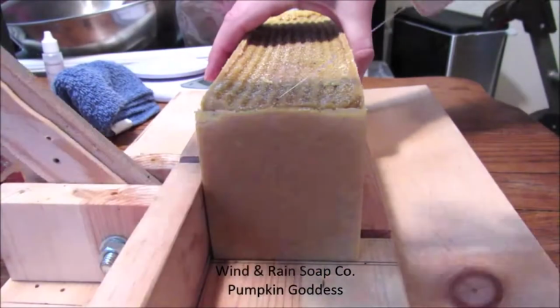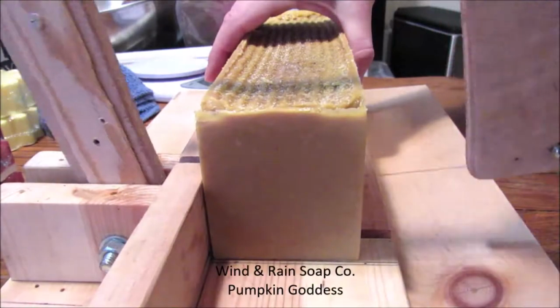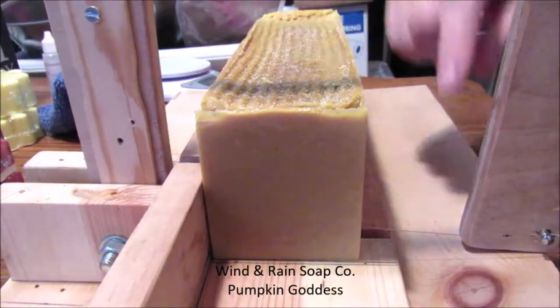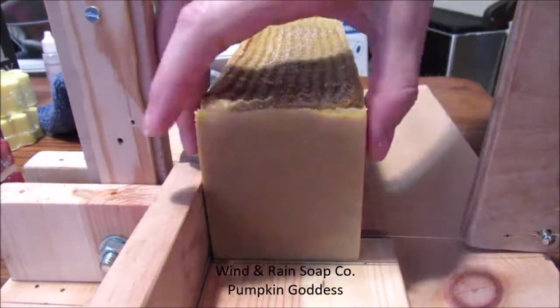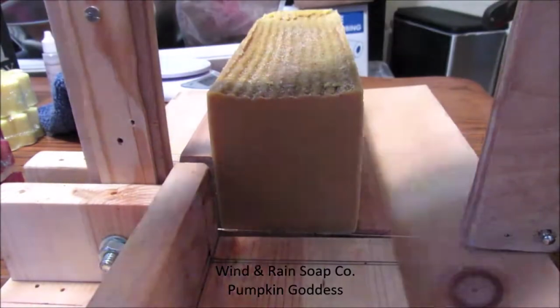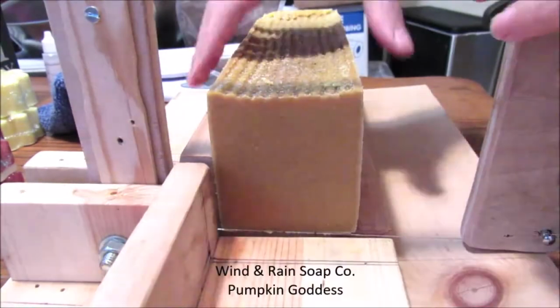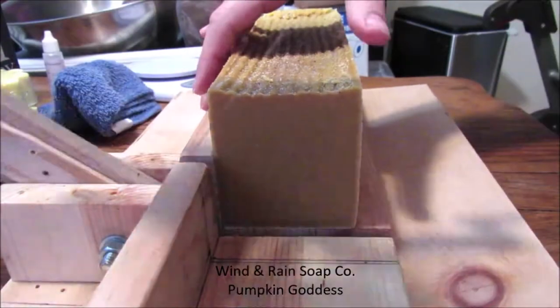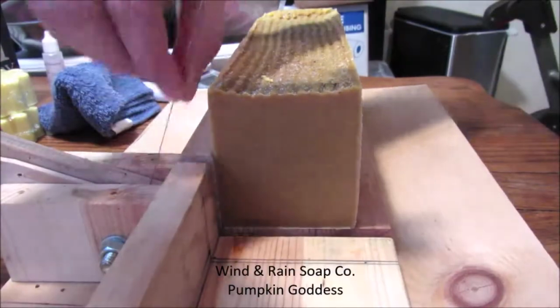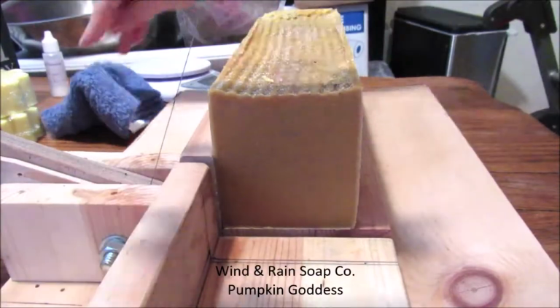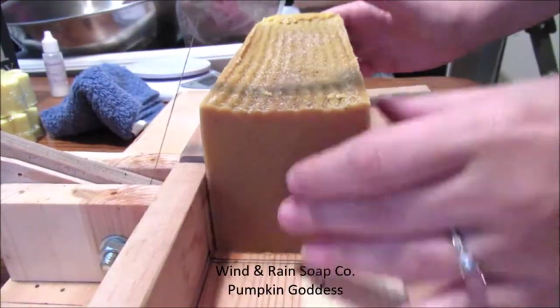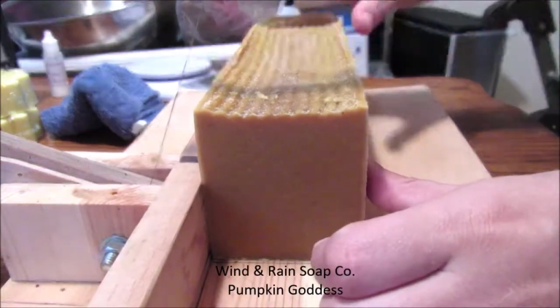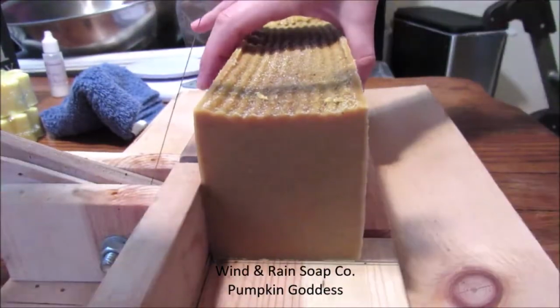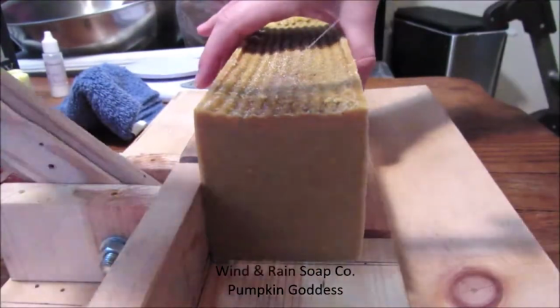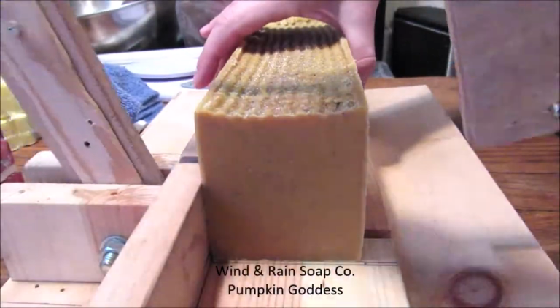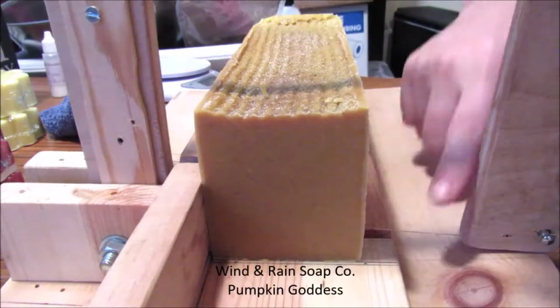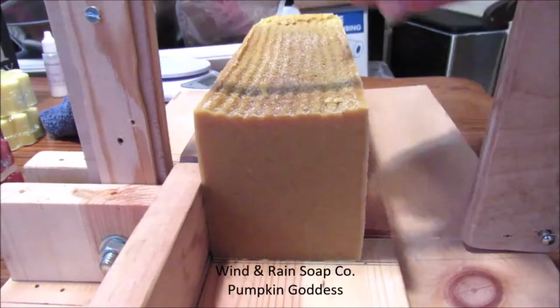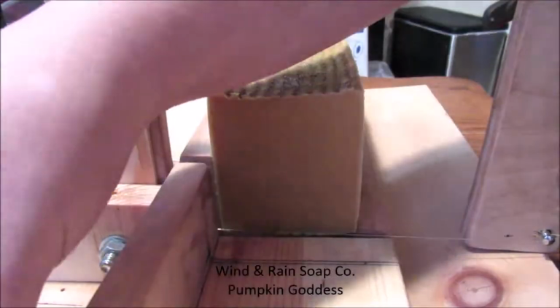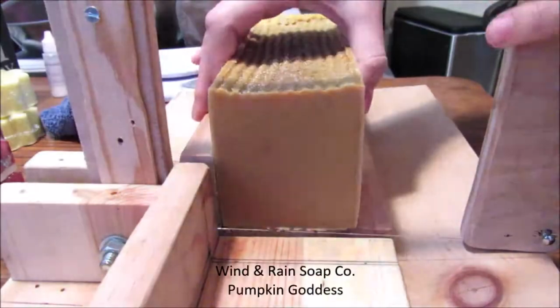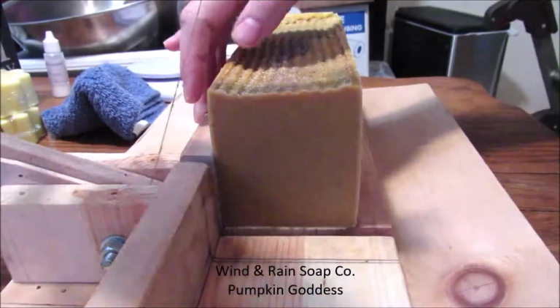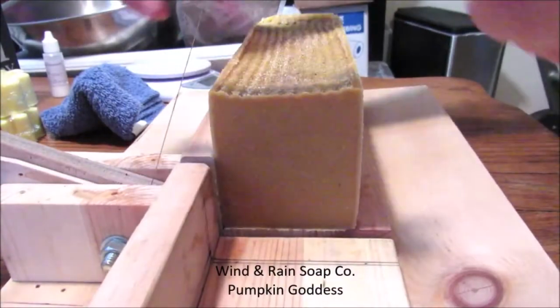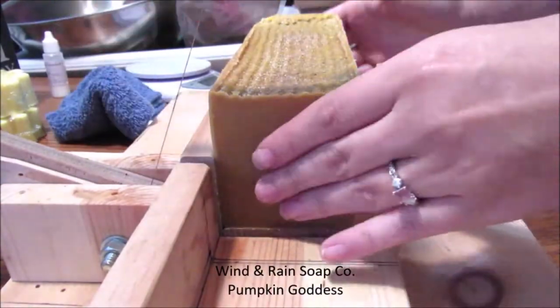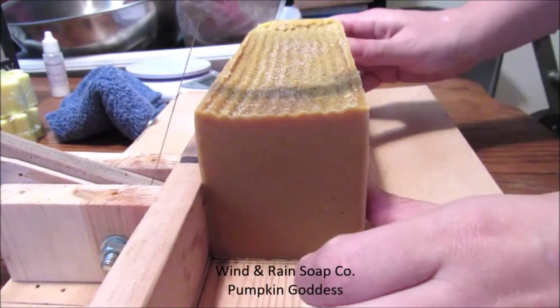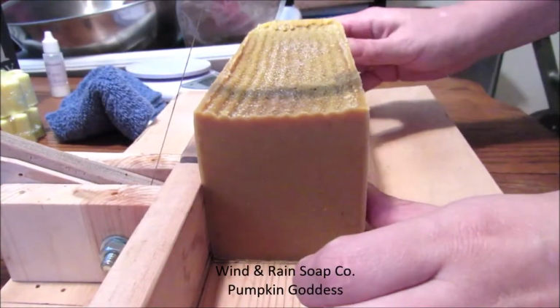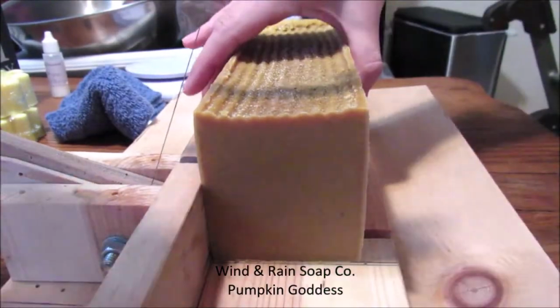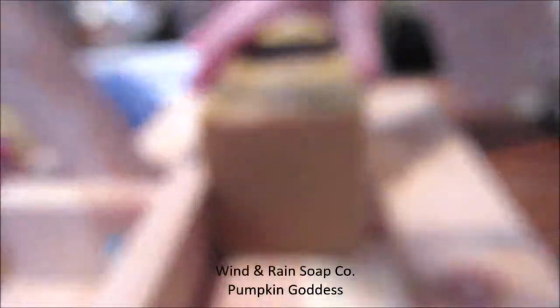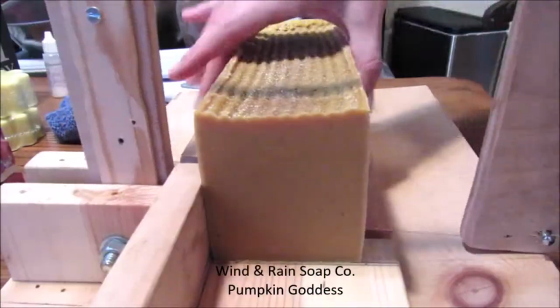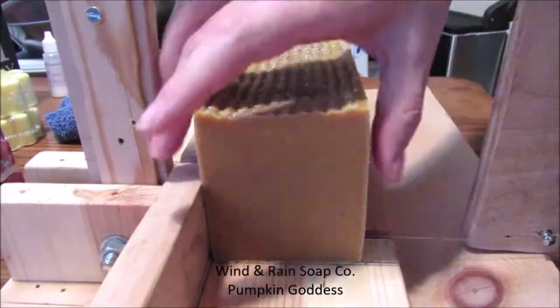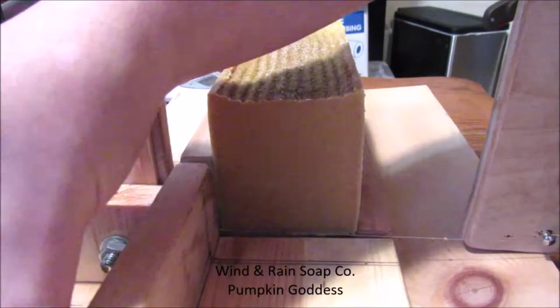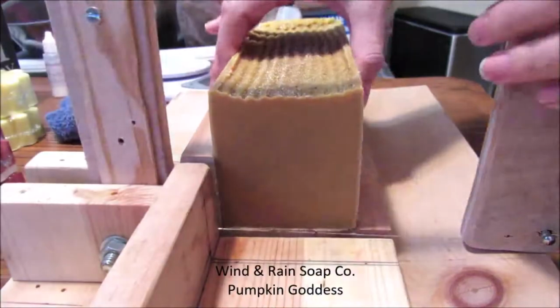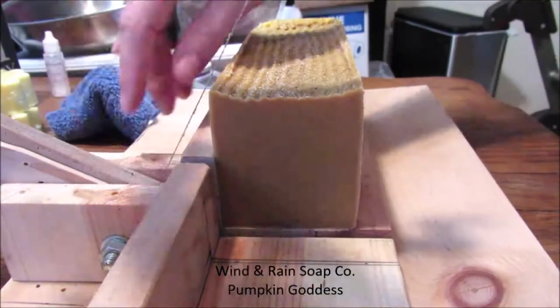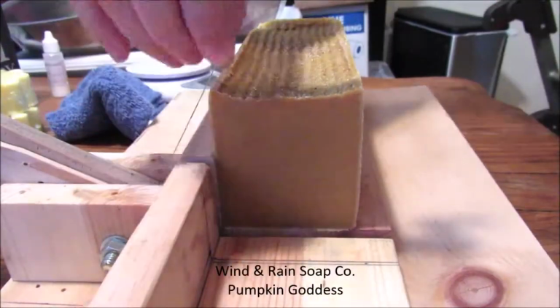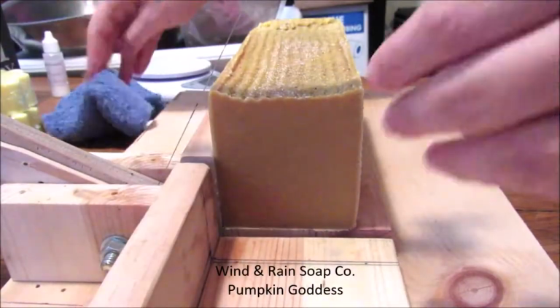It's cutting time! I feel like this is everyone's favorite part — I know it's my favorite part, especially when it's a more intricate design. But it's still relaxing to watch when it's just a single color bar.